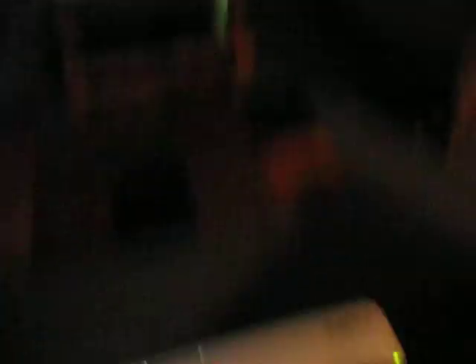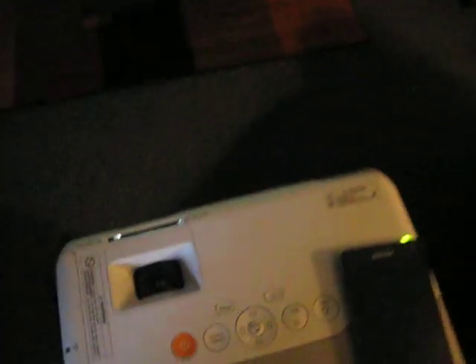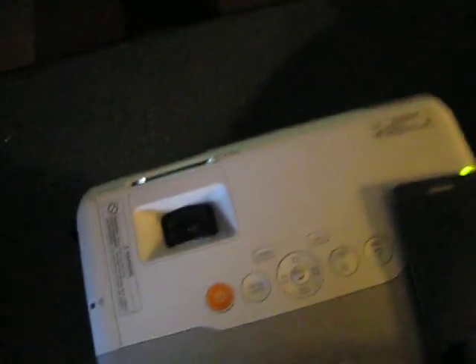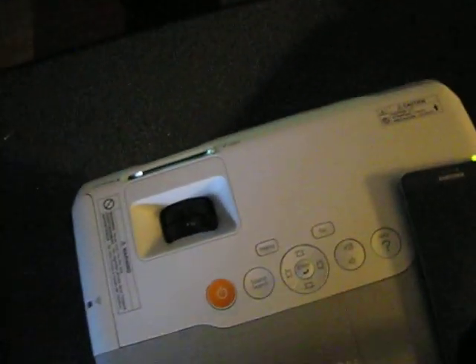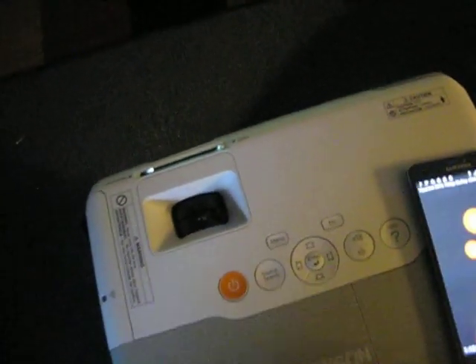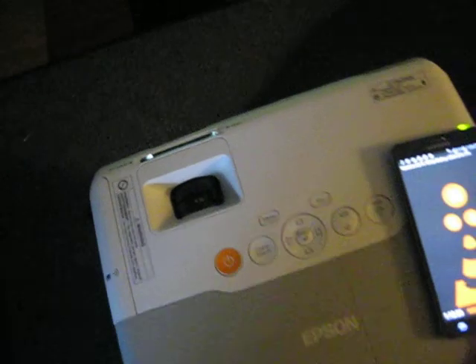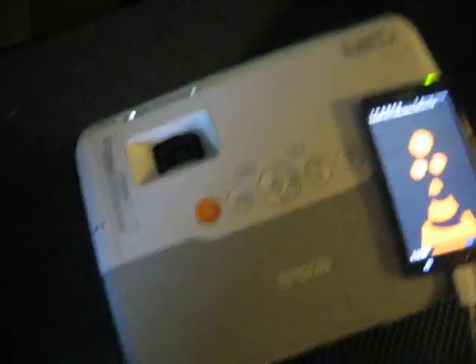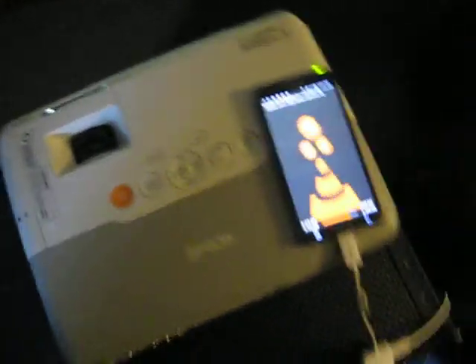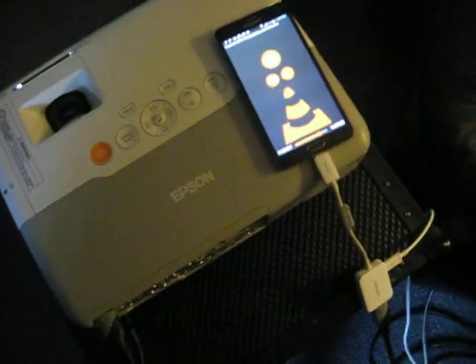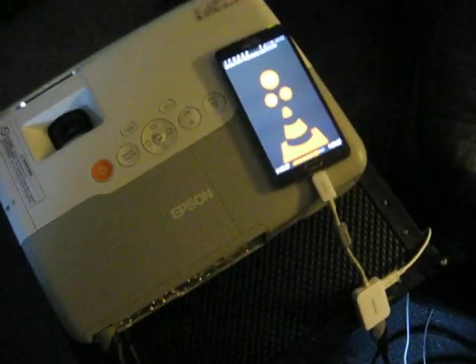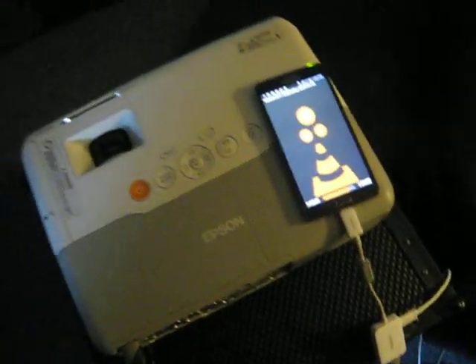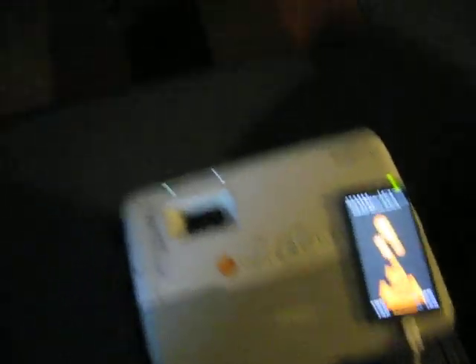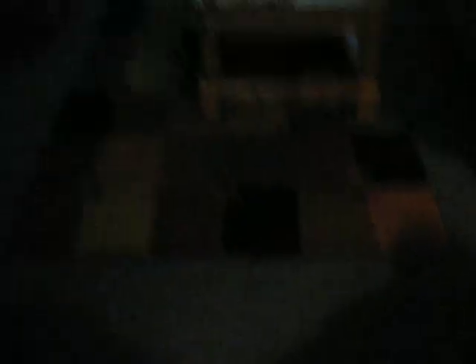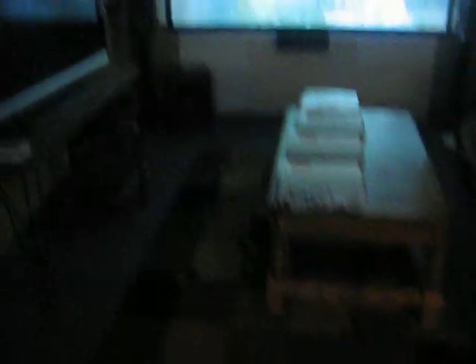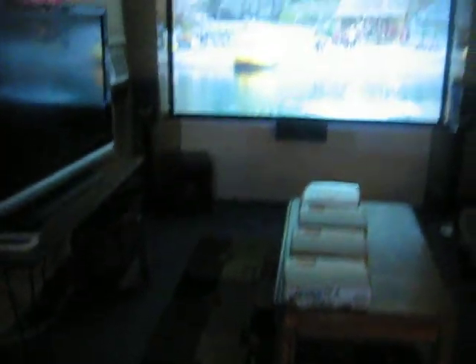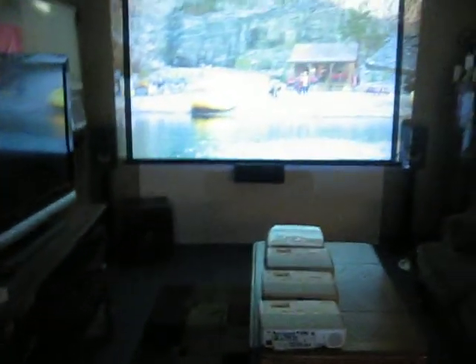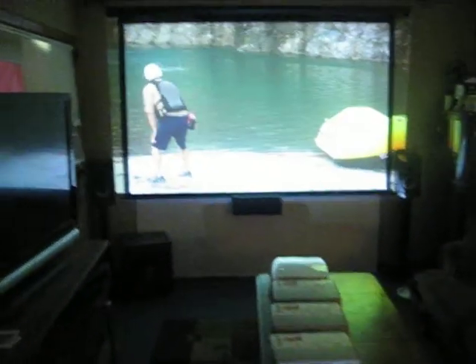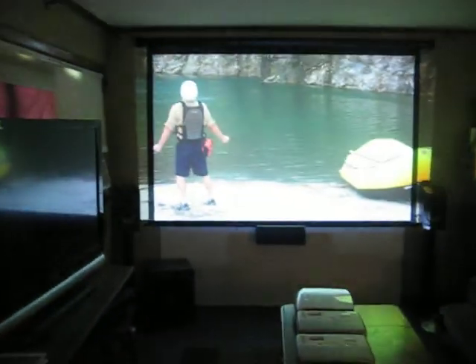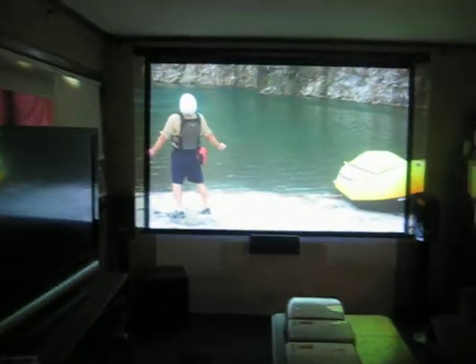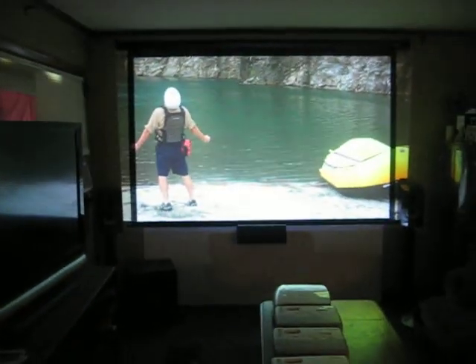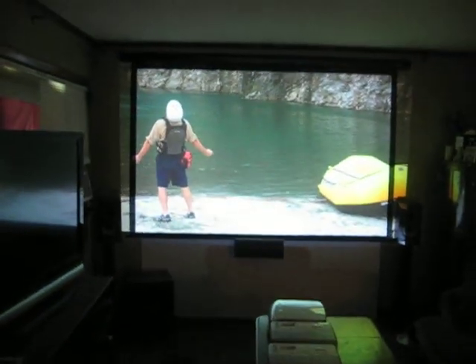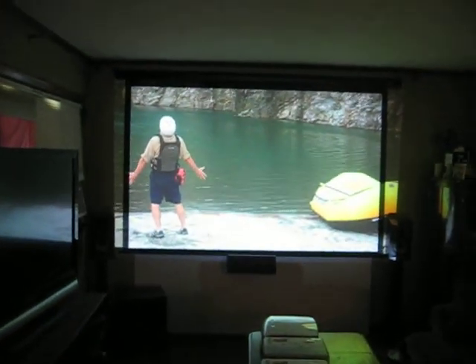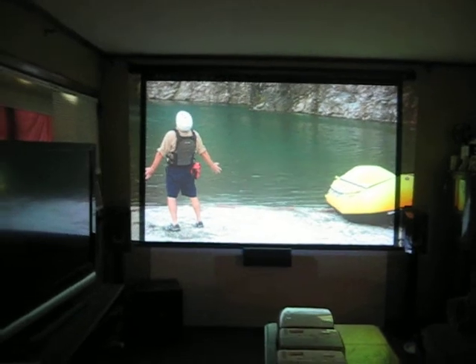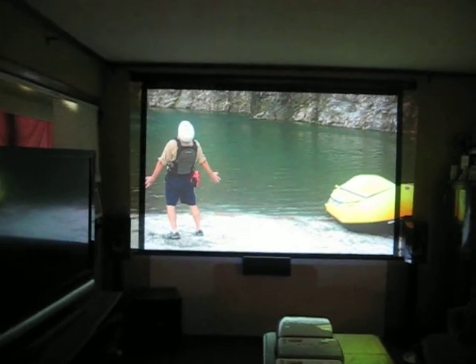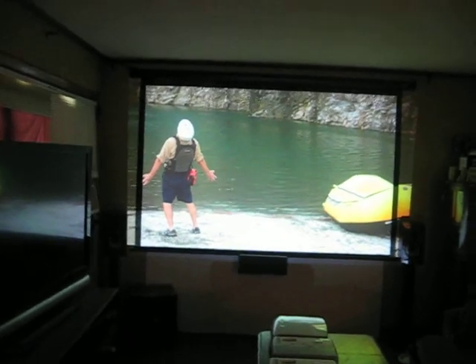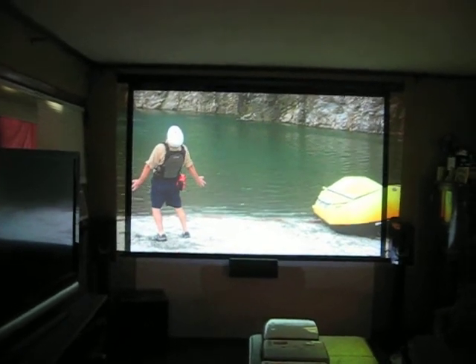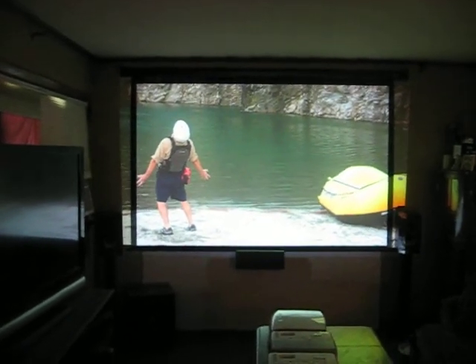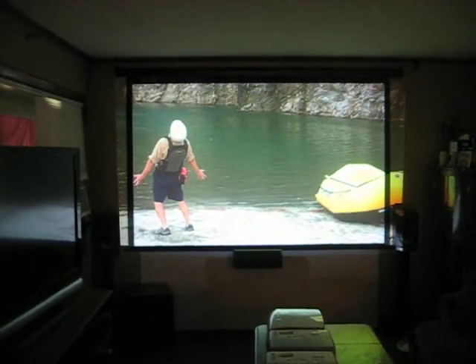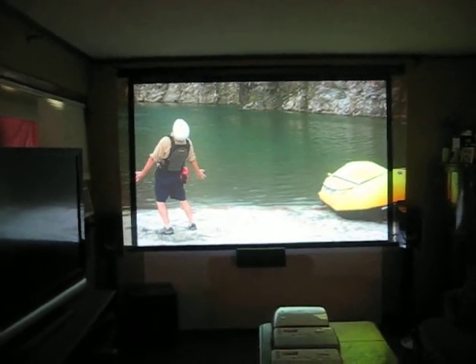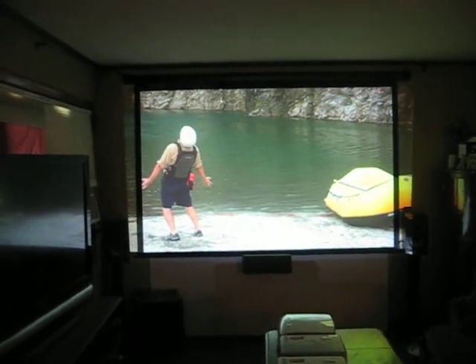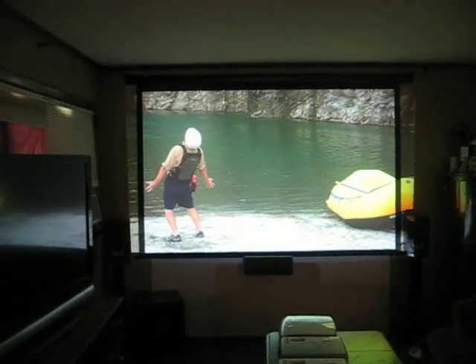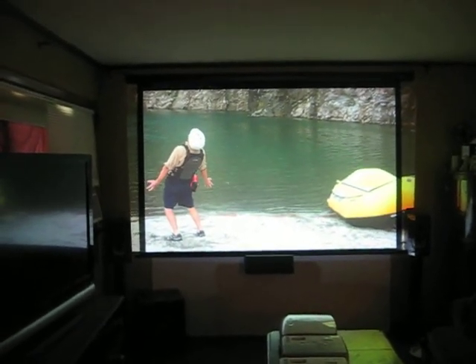This video is coming off my phone — a 1080p download on my Note 4.